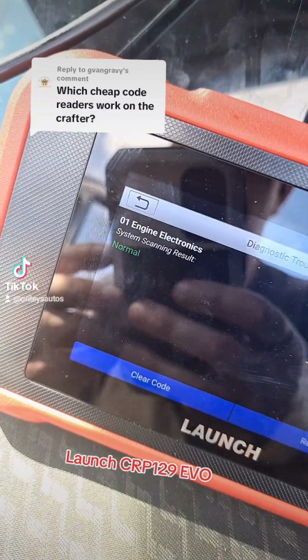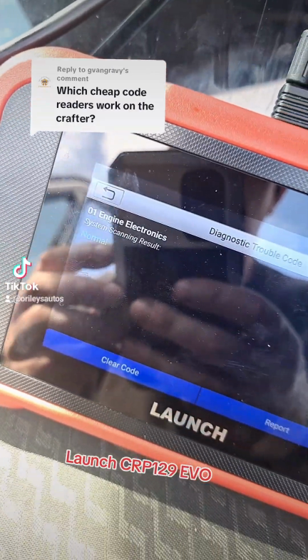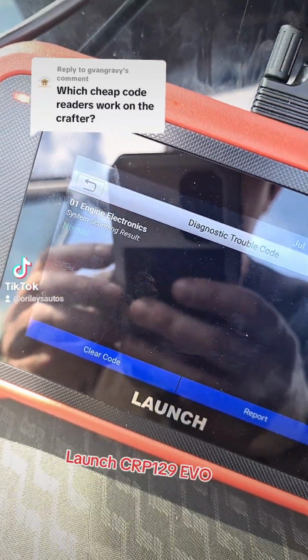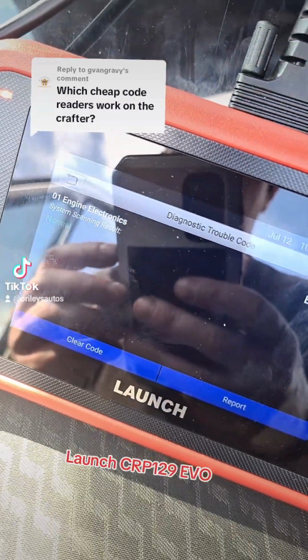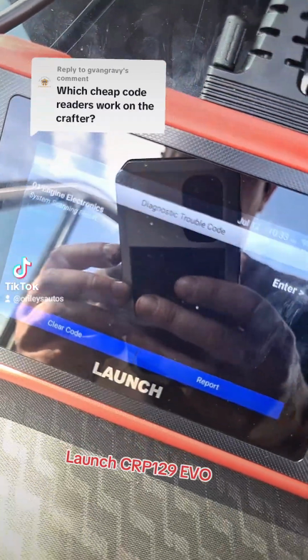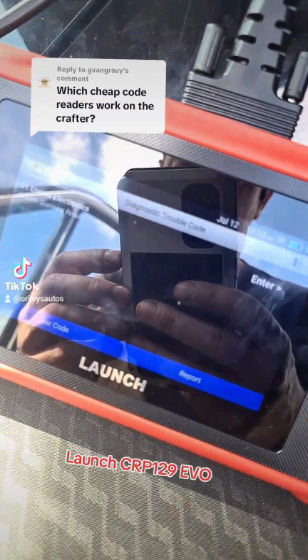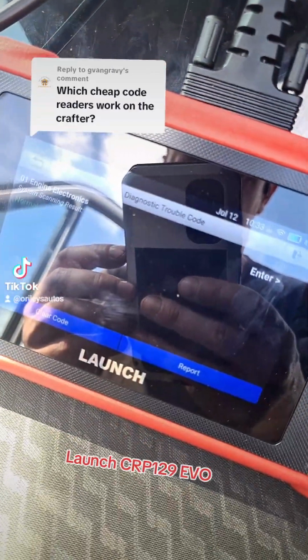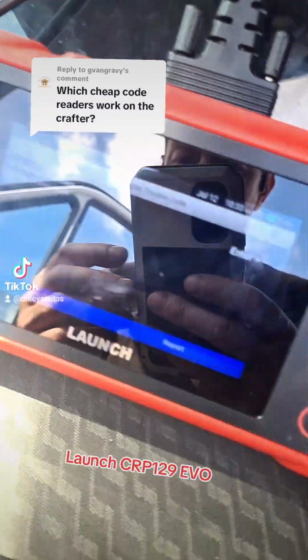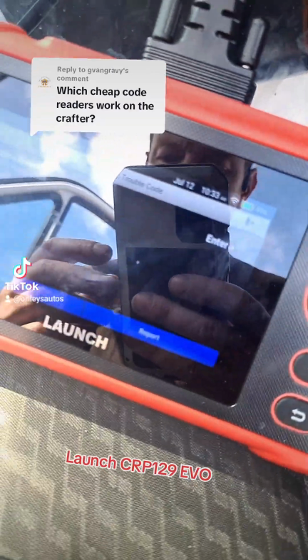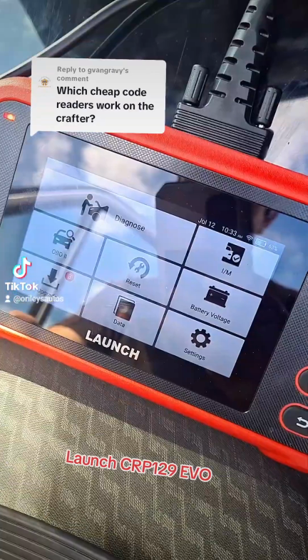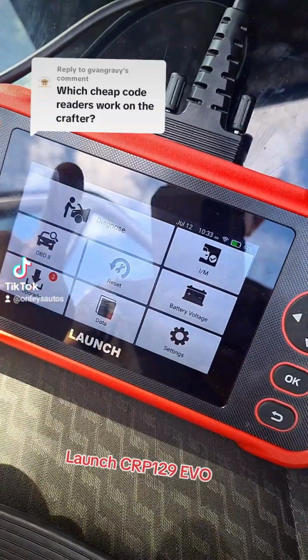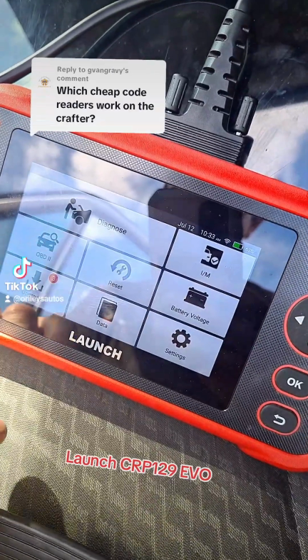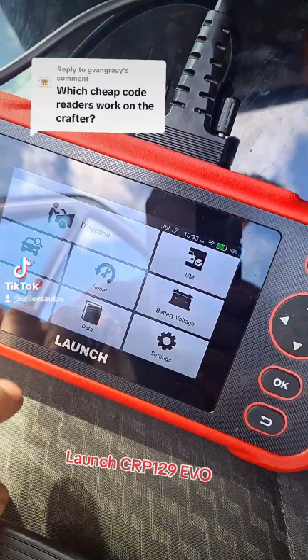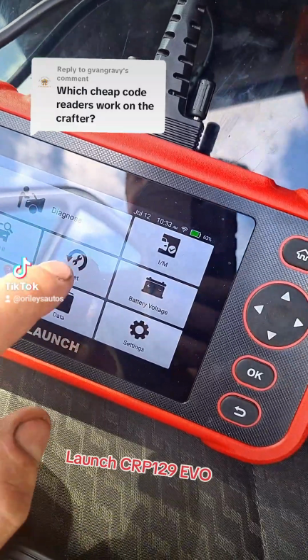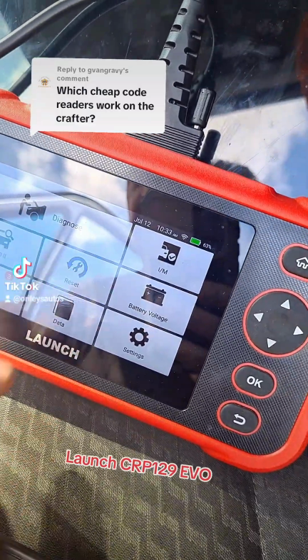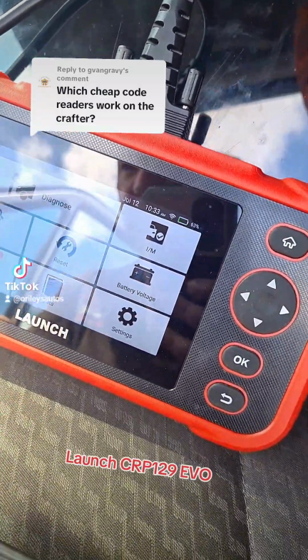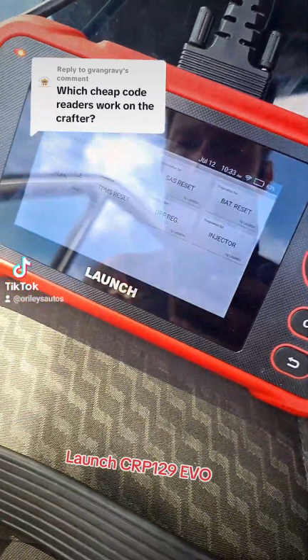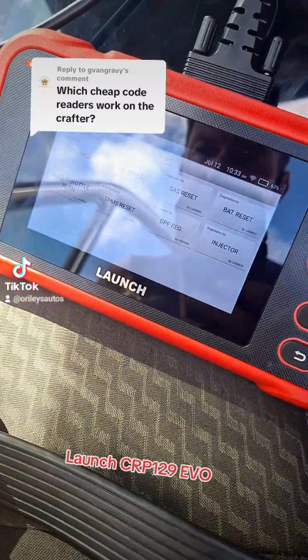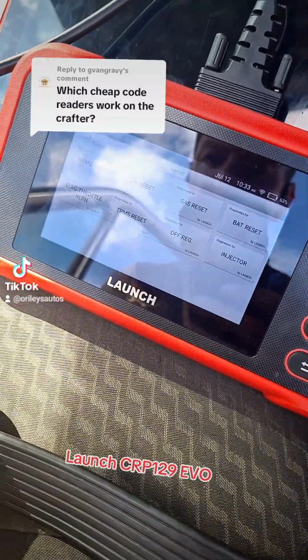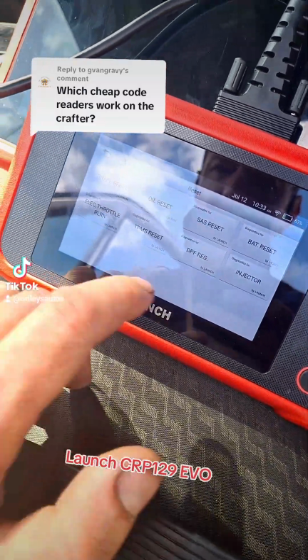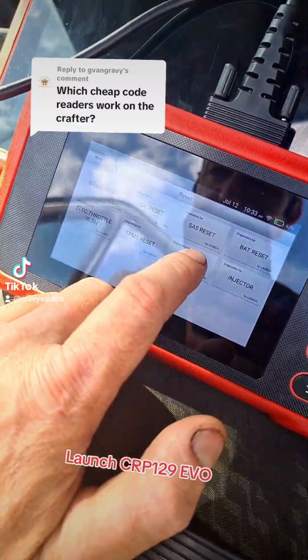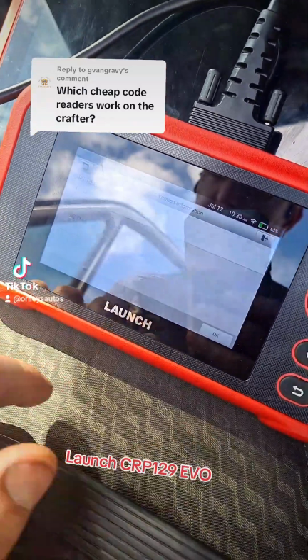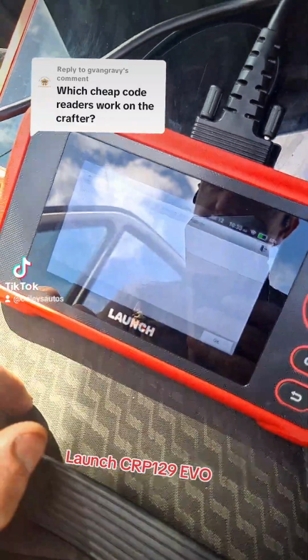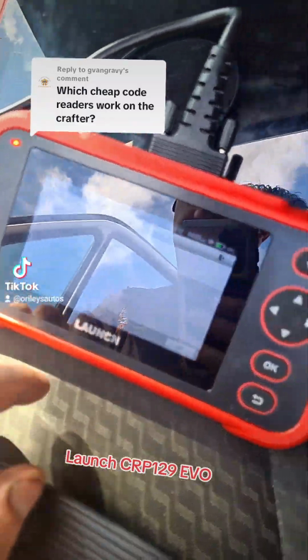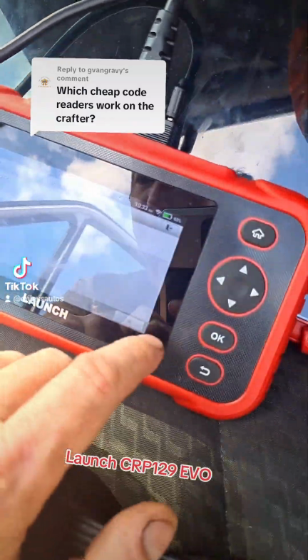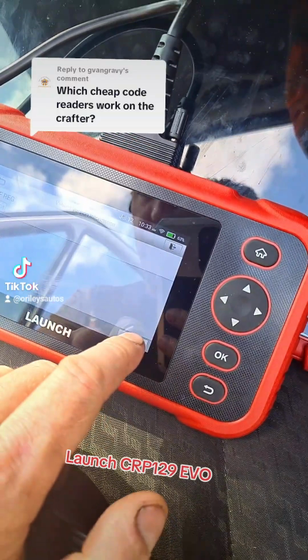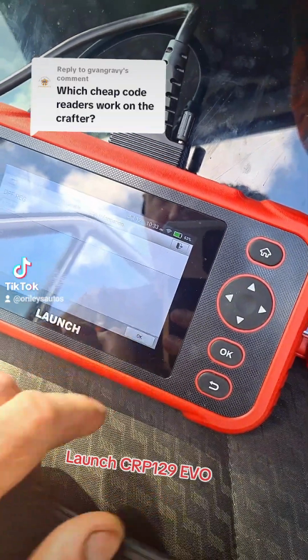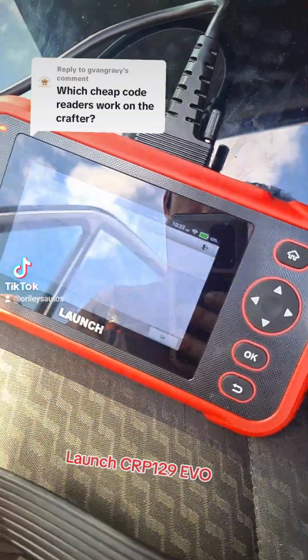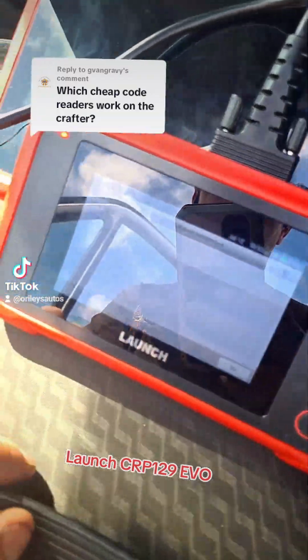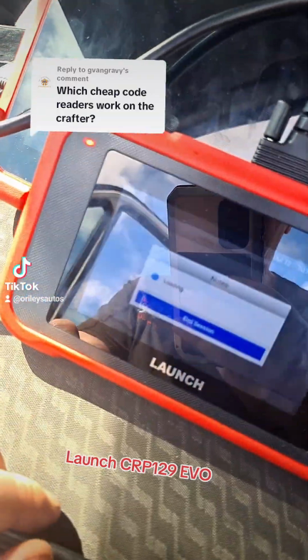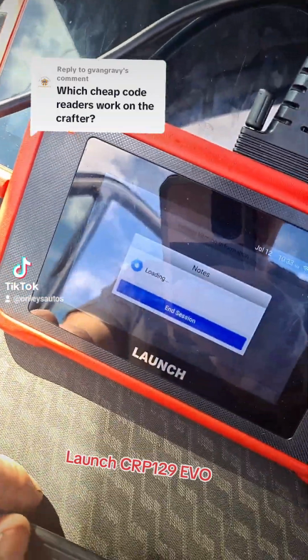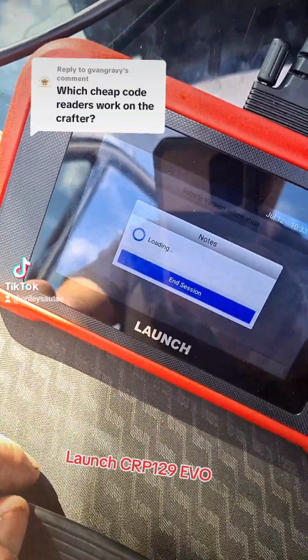Okay, the scan is finished. We've come out of the scan and we'll go to Resets, then DPF Regen. This is what we tried to do on the King Boland — let's see what happens on this one.